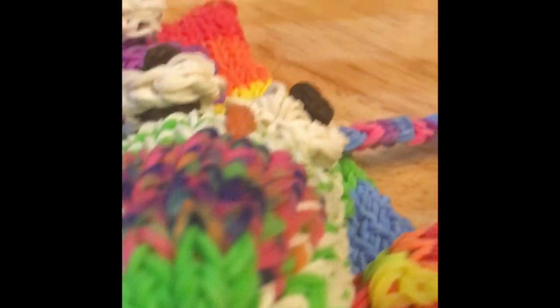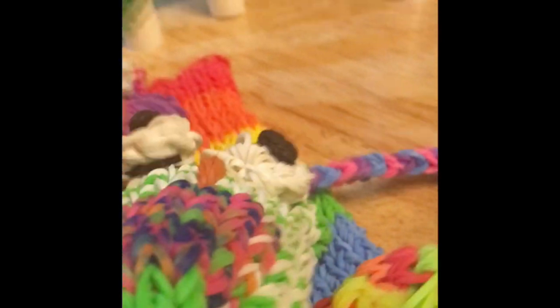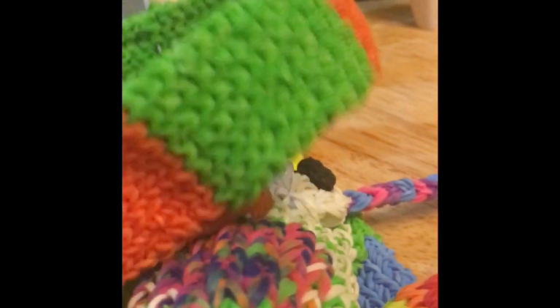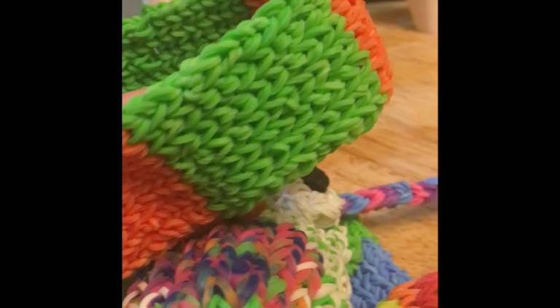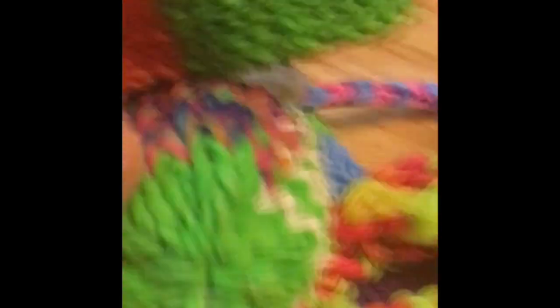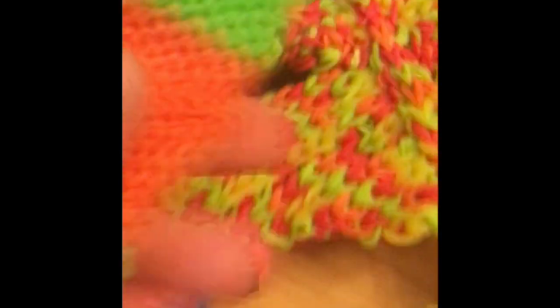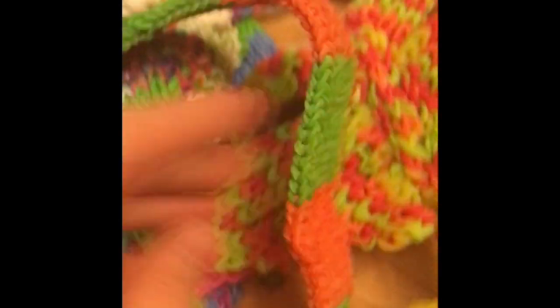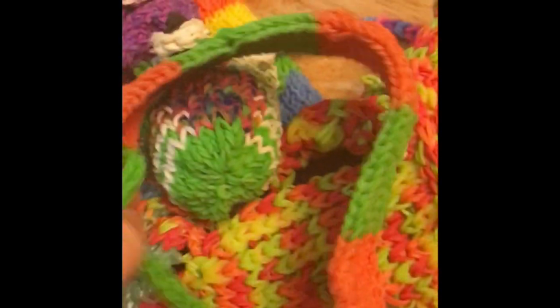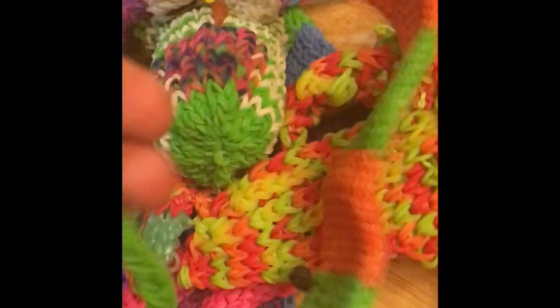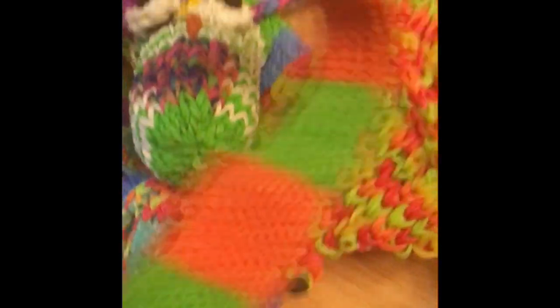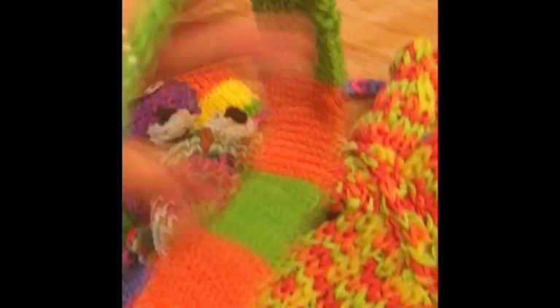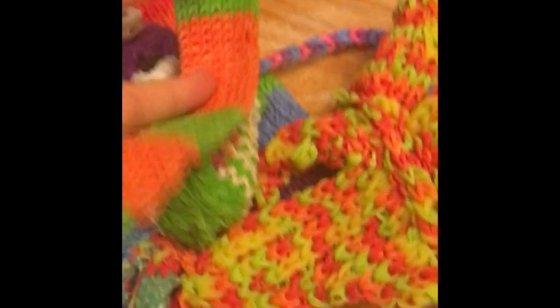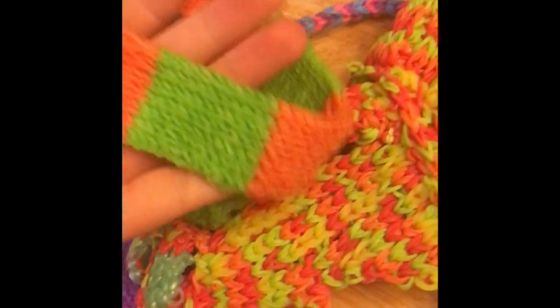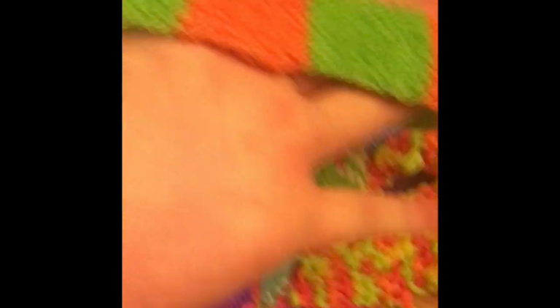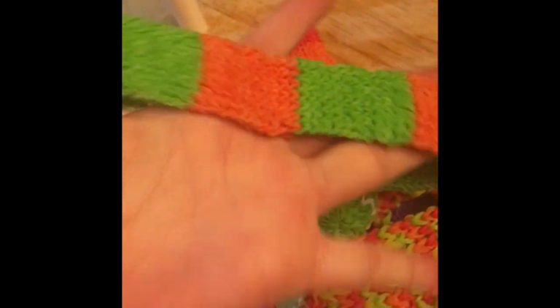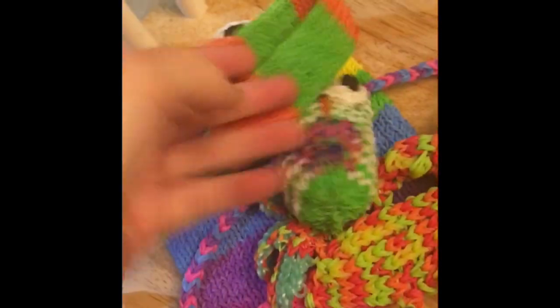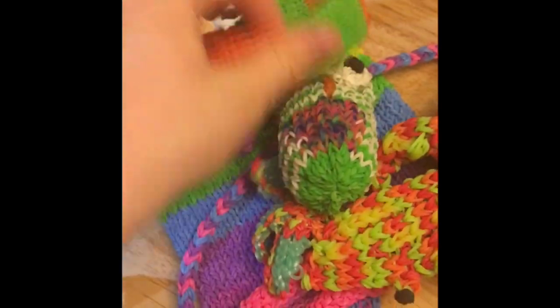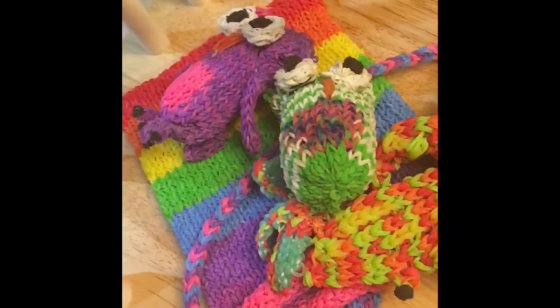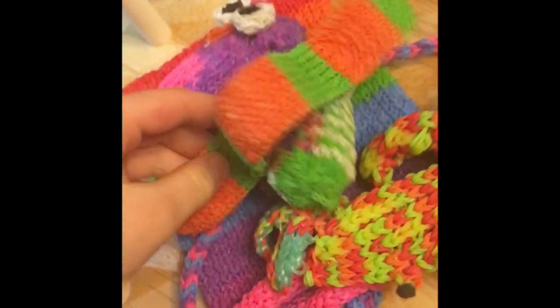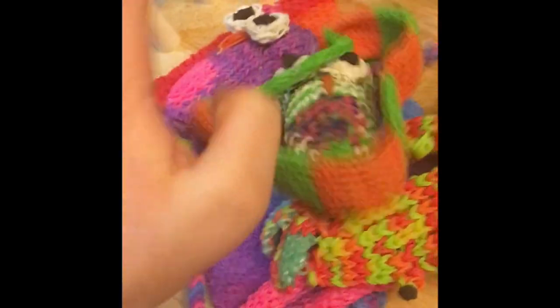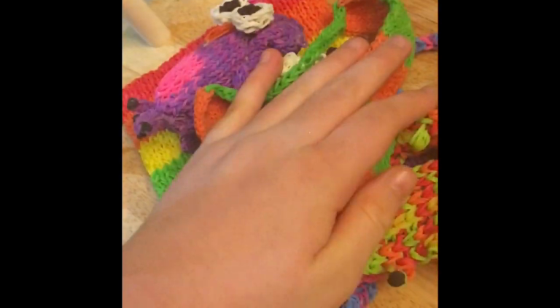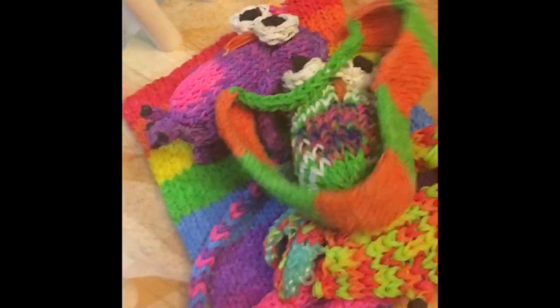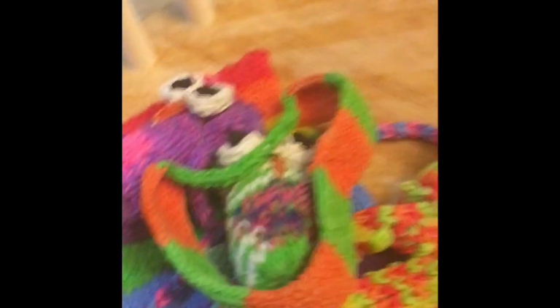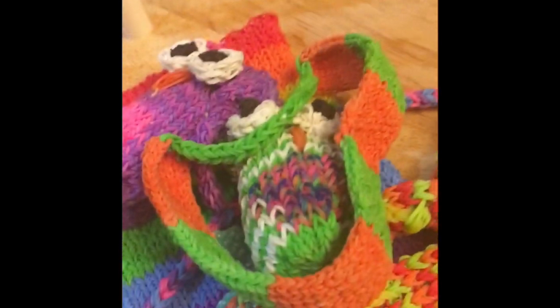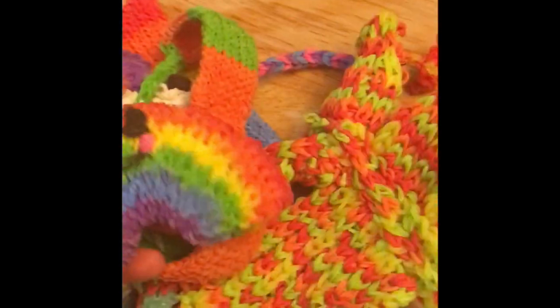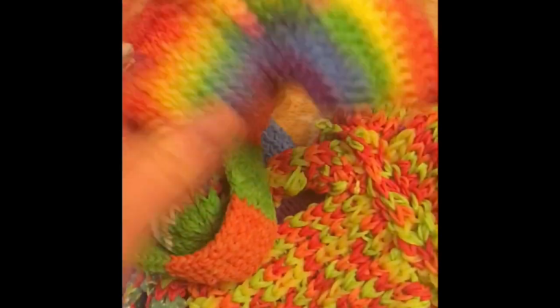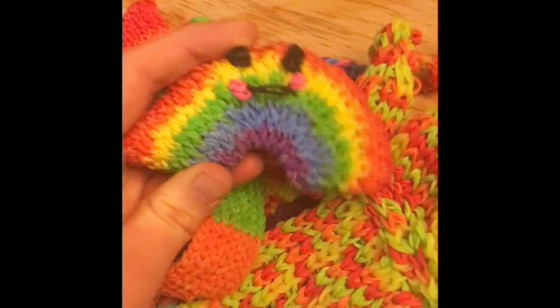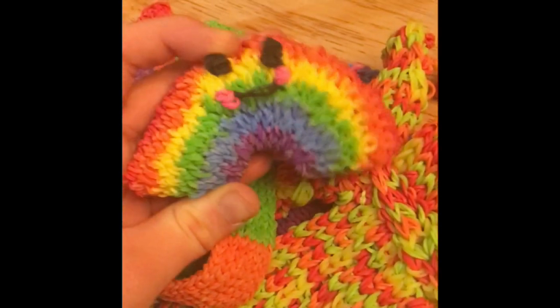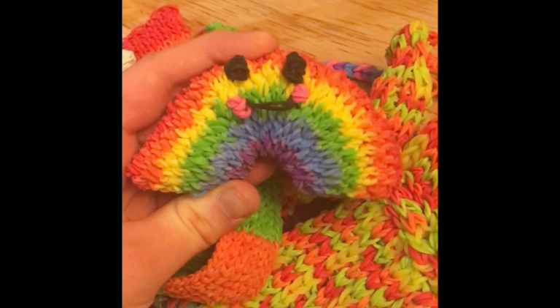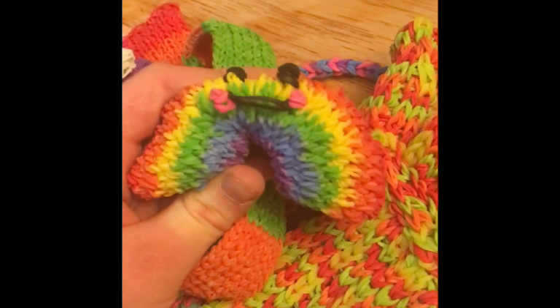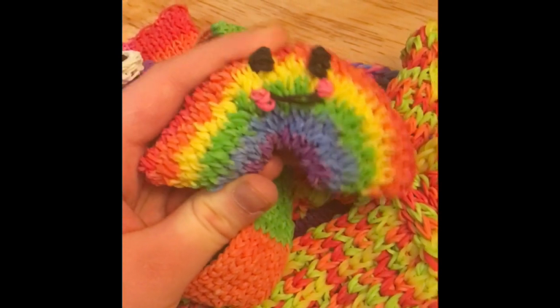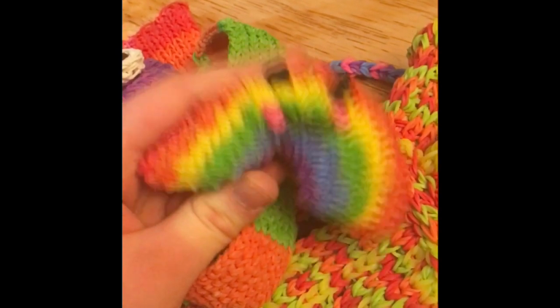This is a headband — you put it on your hair, it's really long and it looks so cute on my hair. And this makes you happy — it's a rainbow!